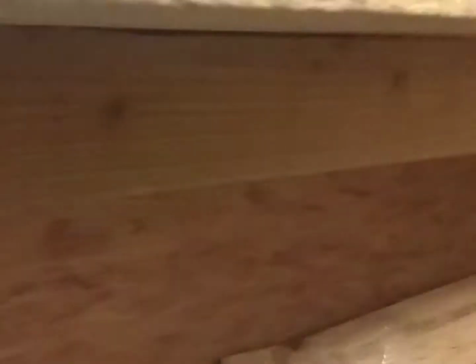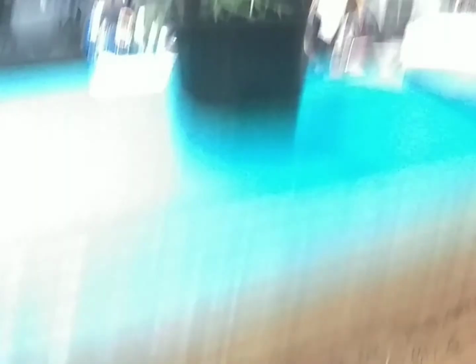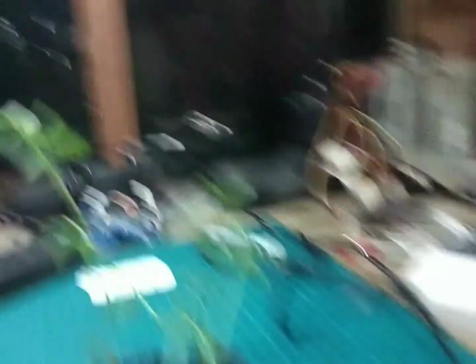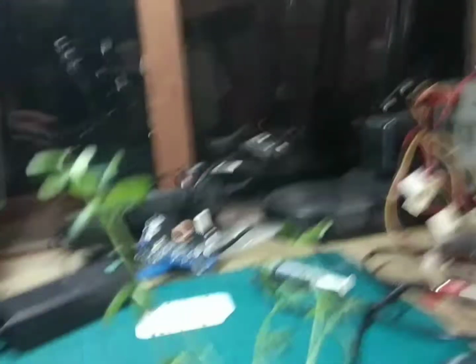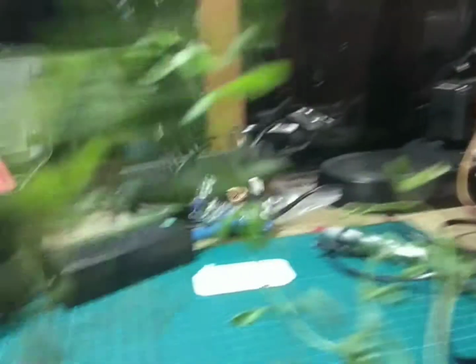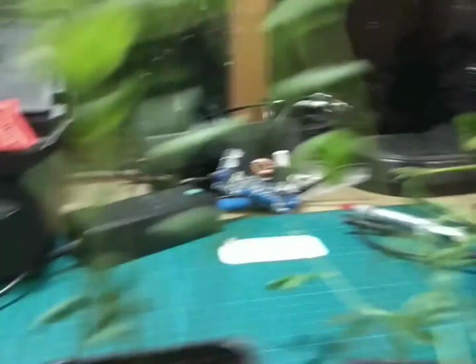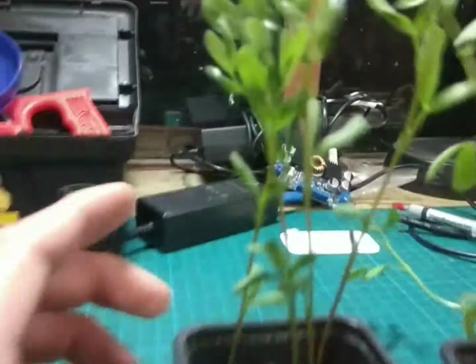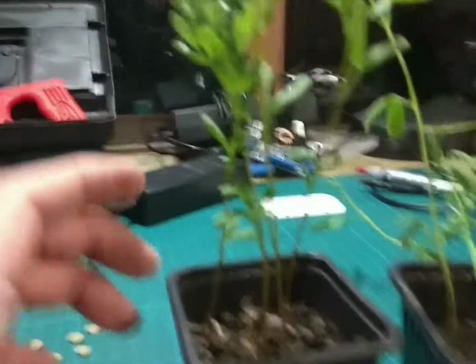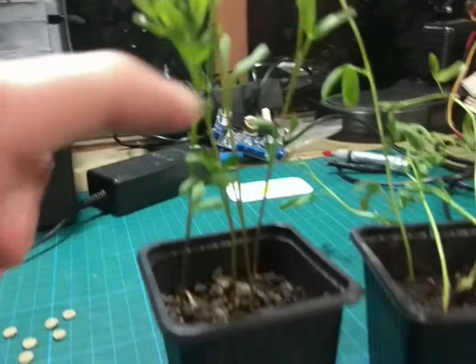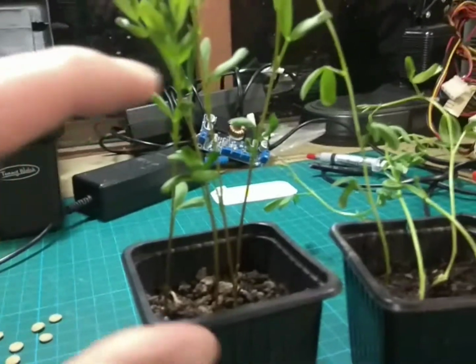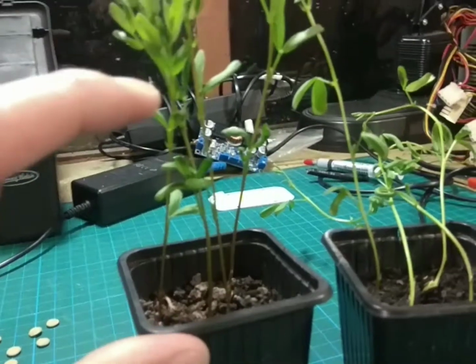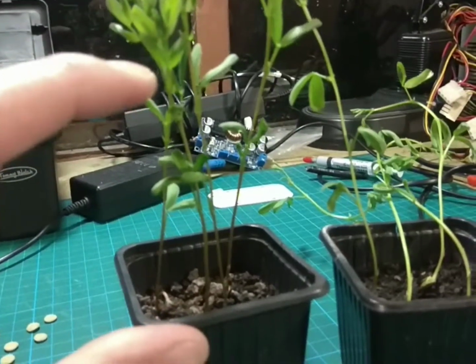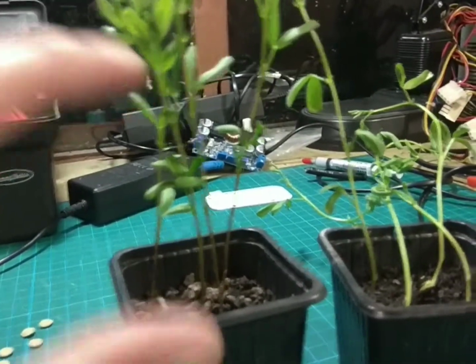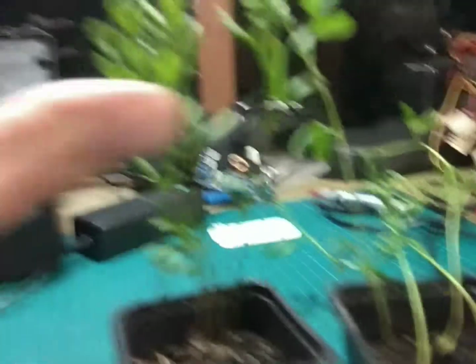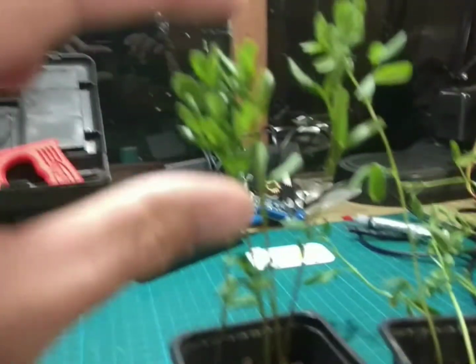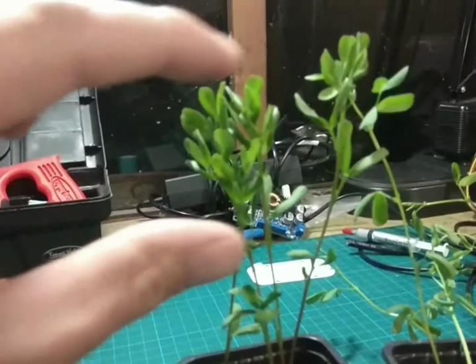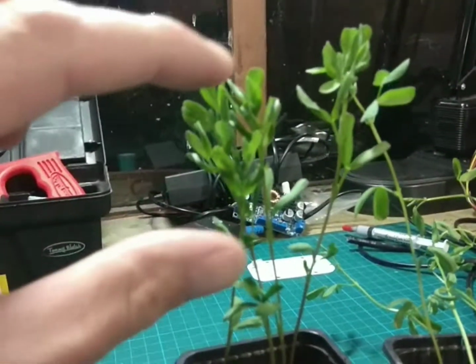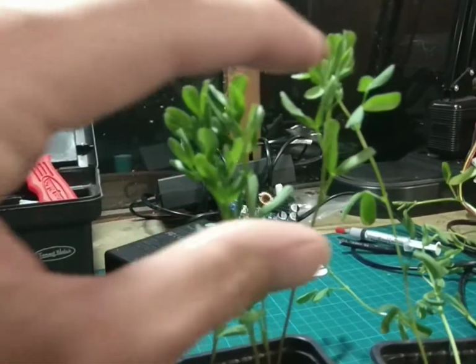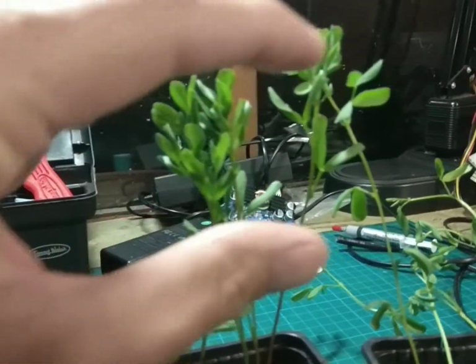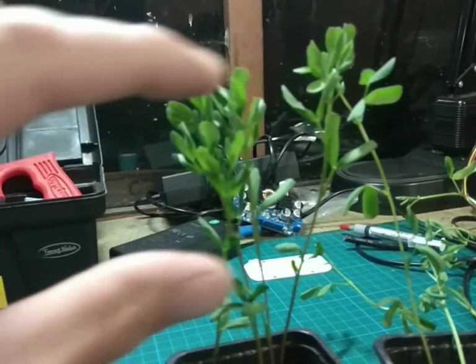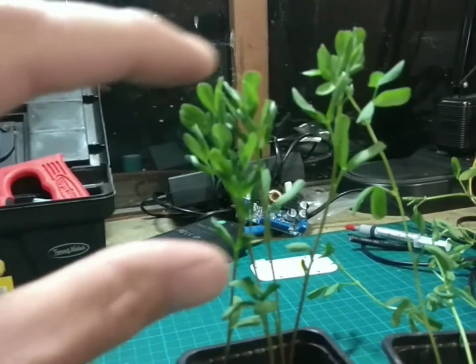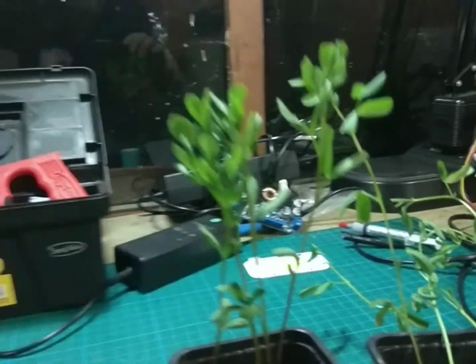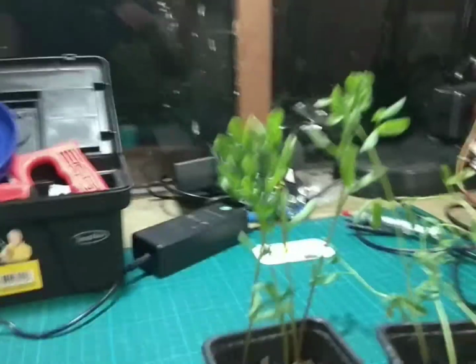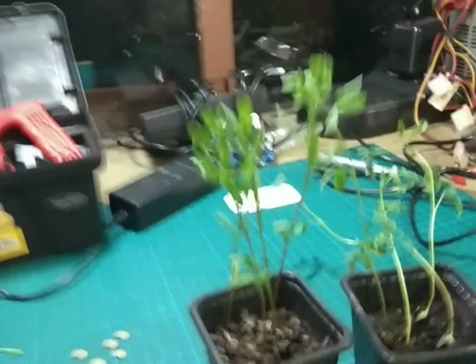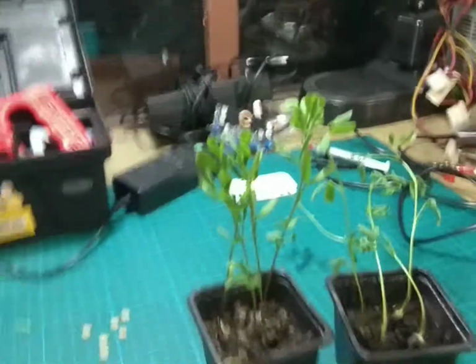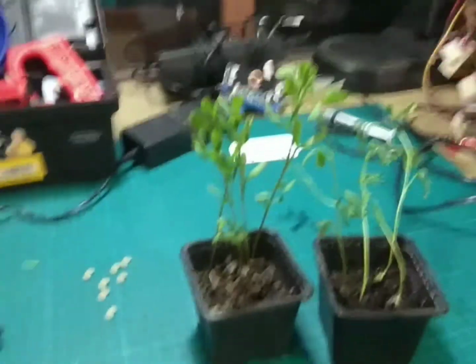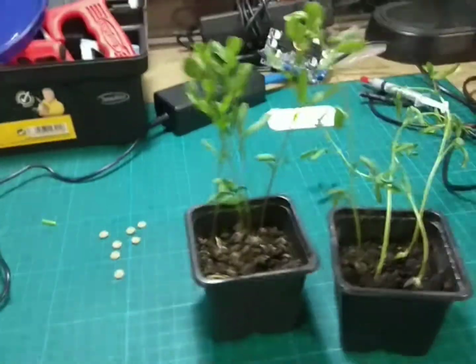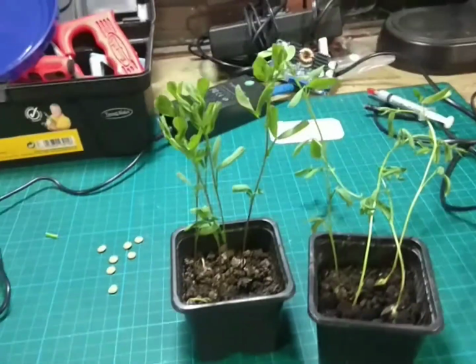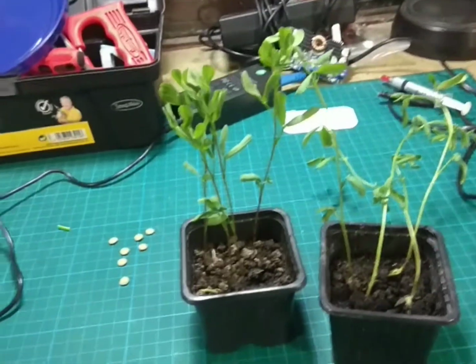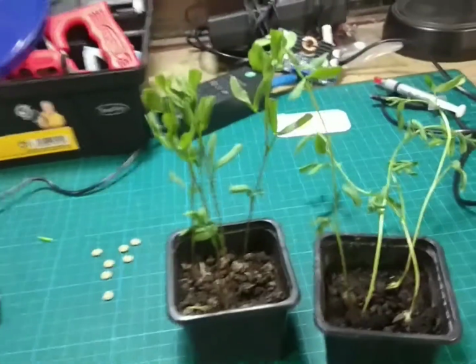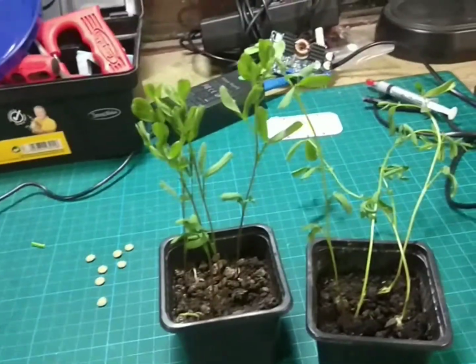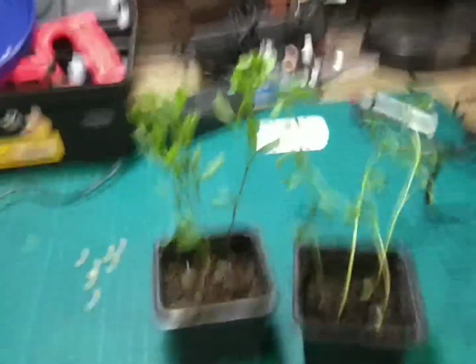All of this growth here is about five days' worth of growth. So comparing here, the plants started at about that size, and all of this growth up here occurred within five days of running under the LED light, and I'm pretty pleased with that.